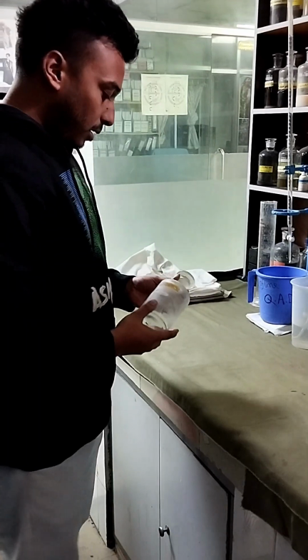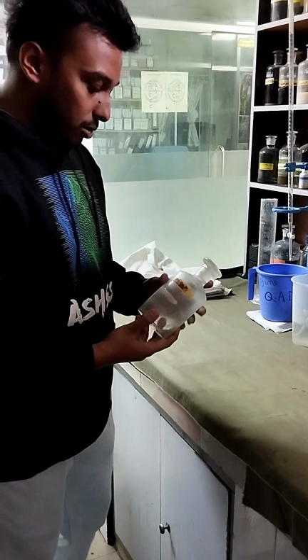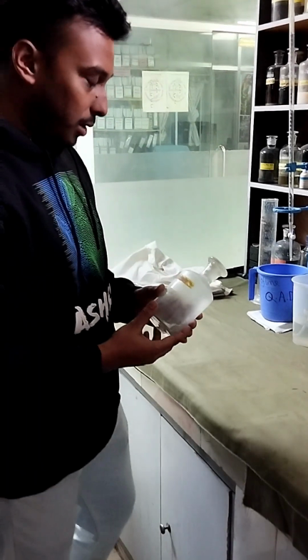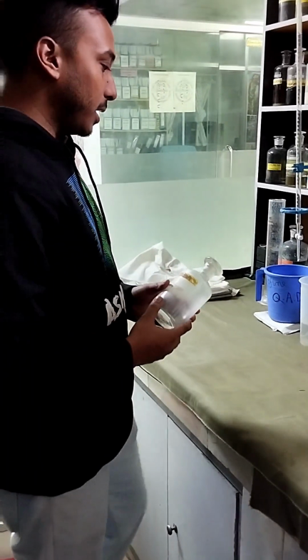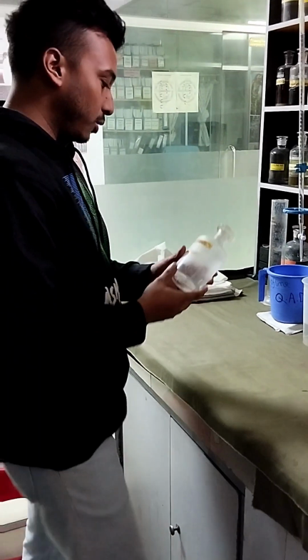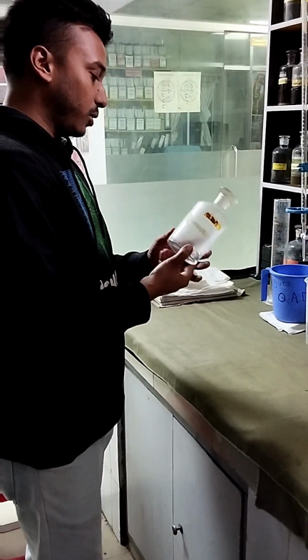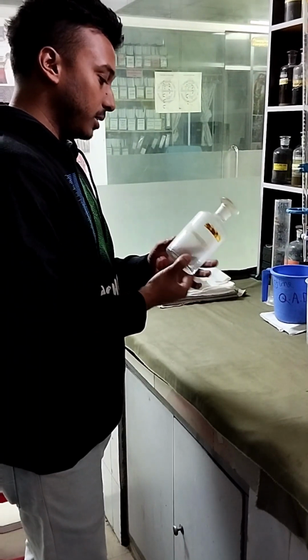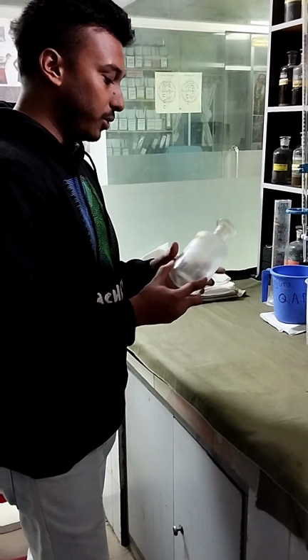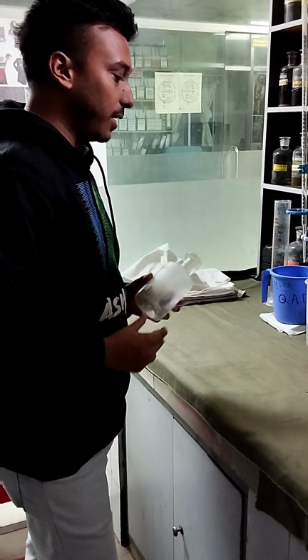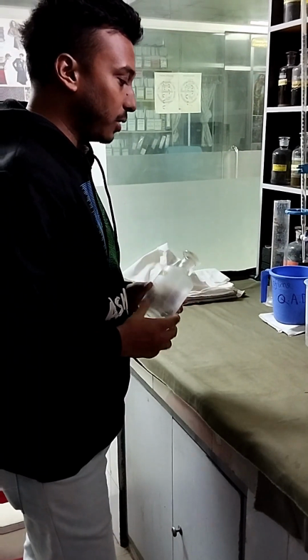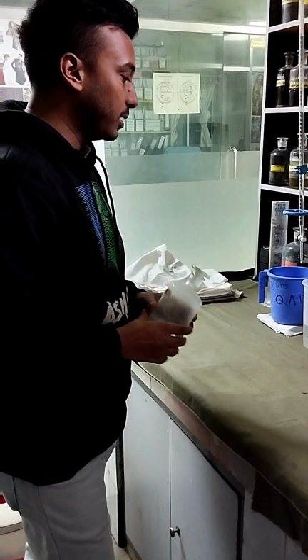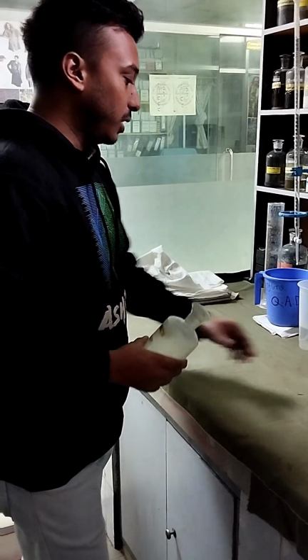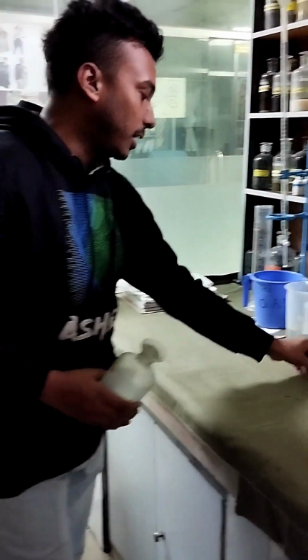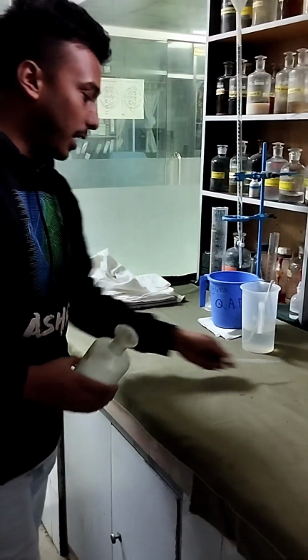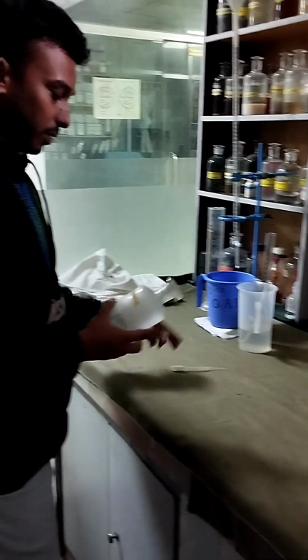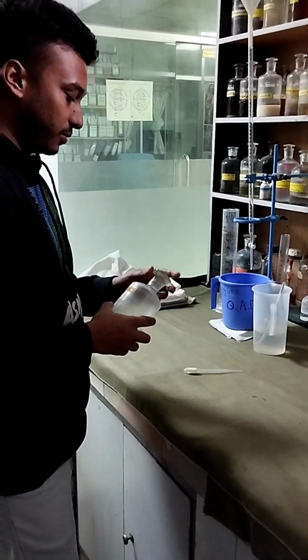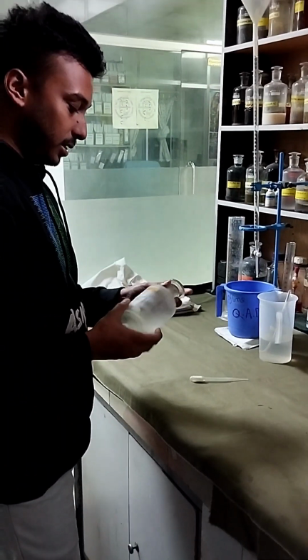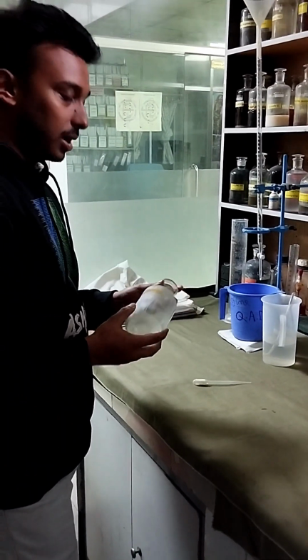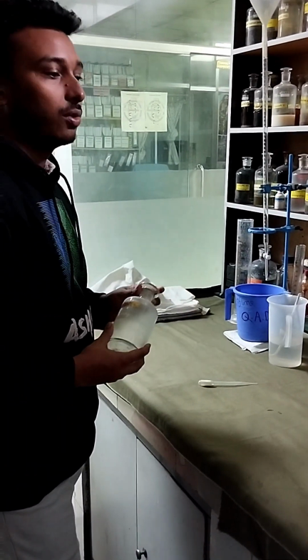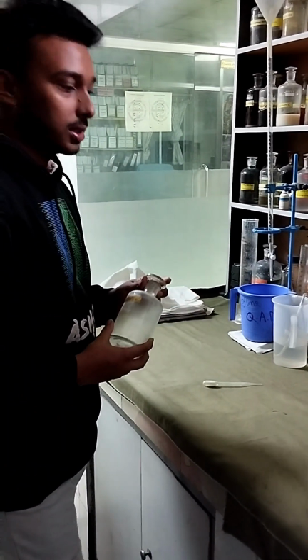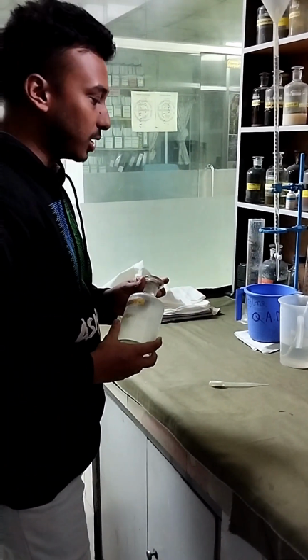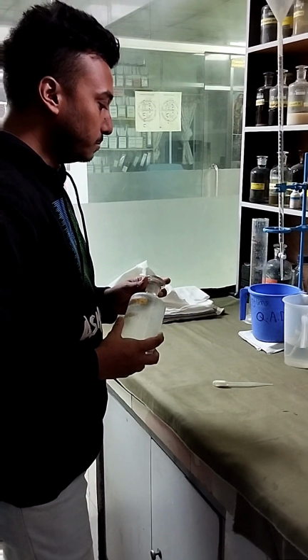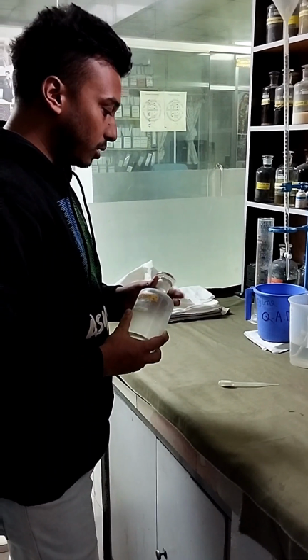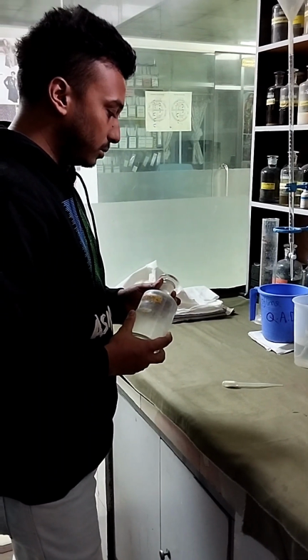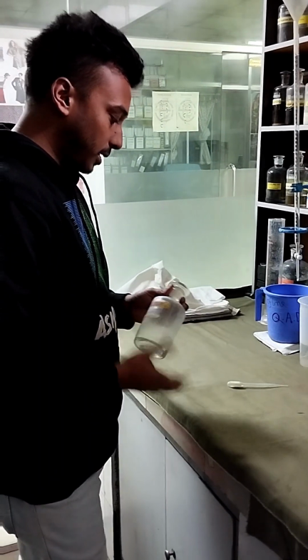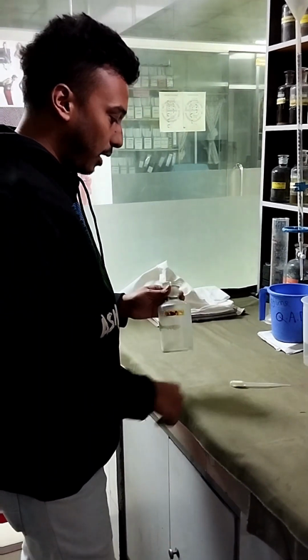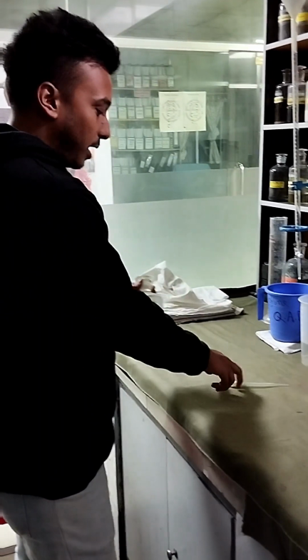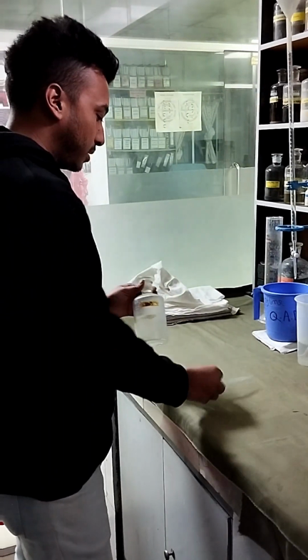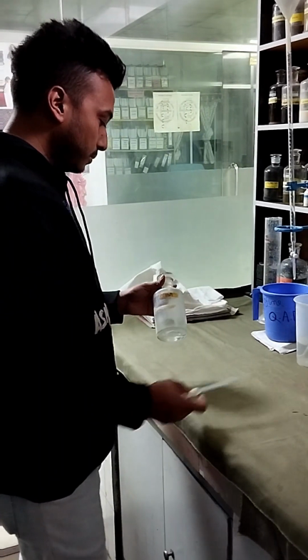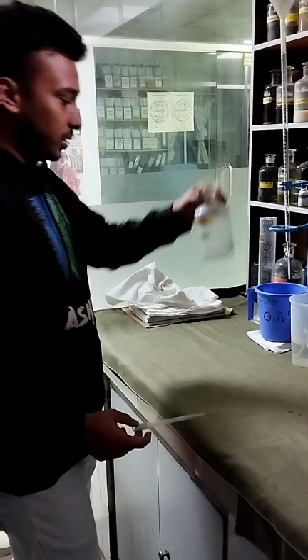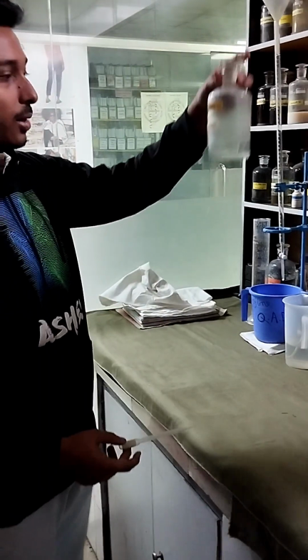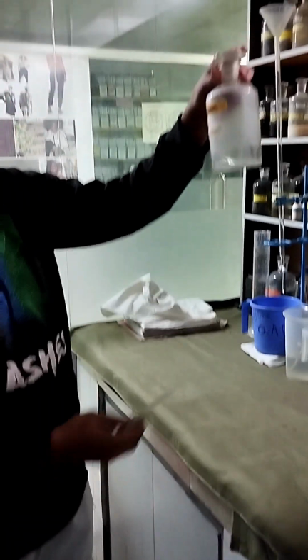Today we will test the purity of hydrogen peroxide. We know that hydrogen peroxide is a very essential chemical for our textile dyeing section. Let's see how it can be tested. This is a hydrogen peroxide sample.